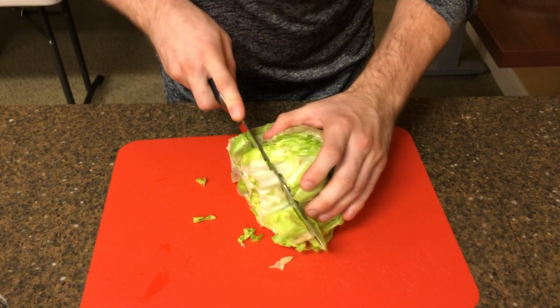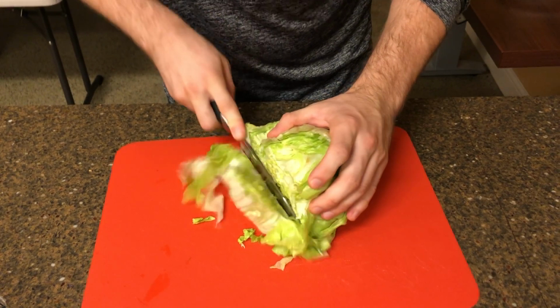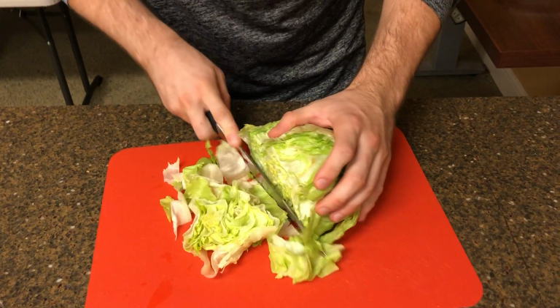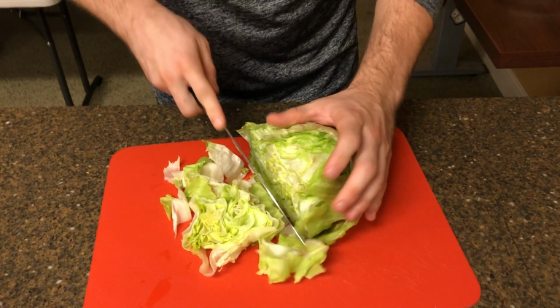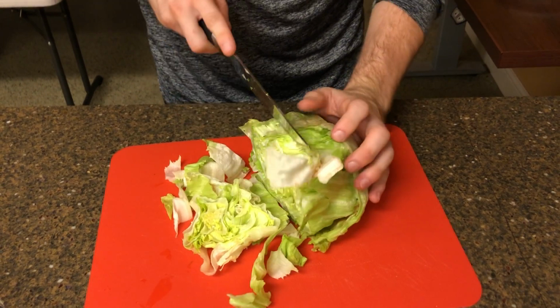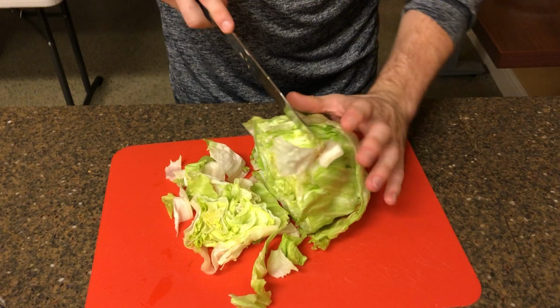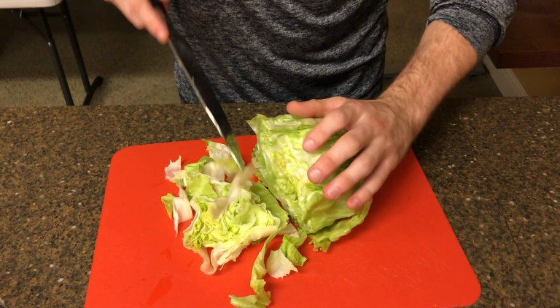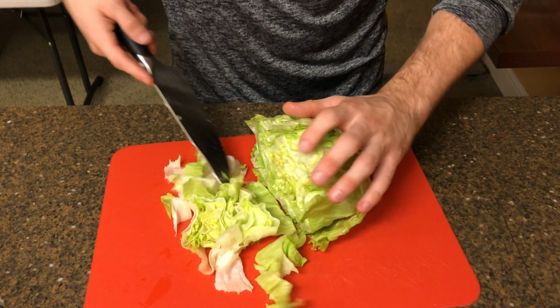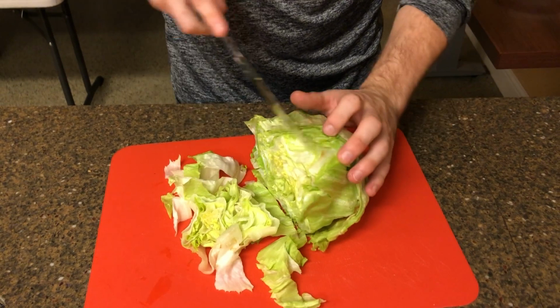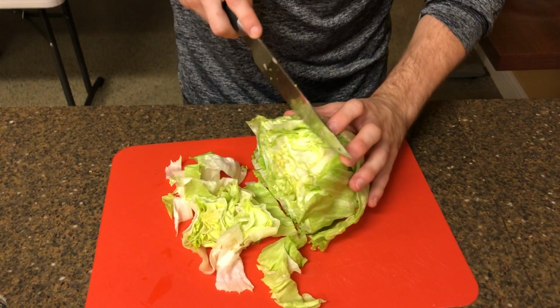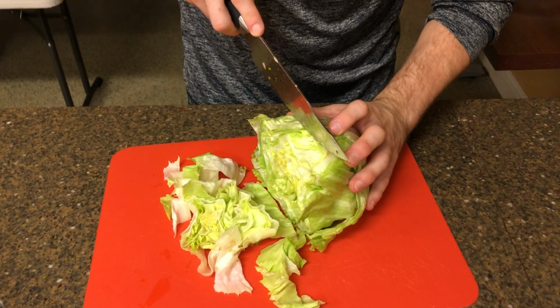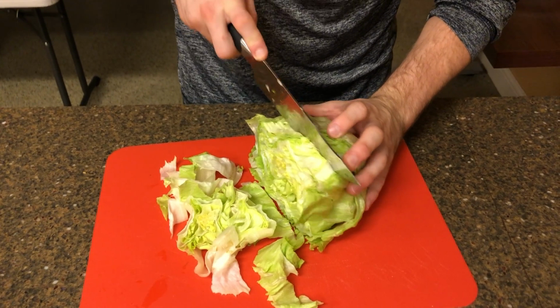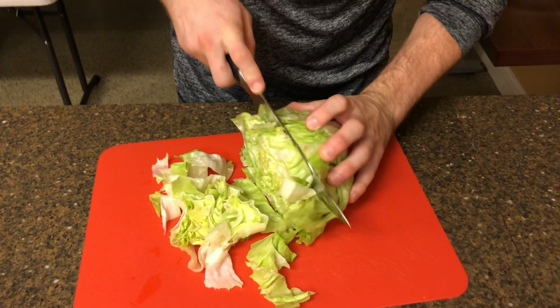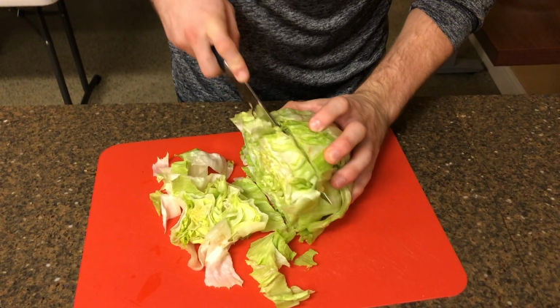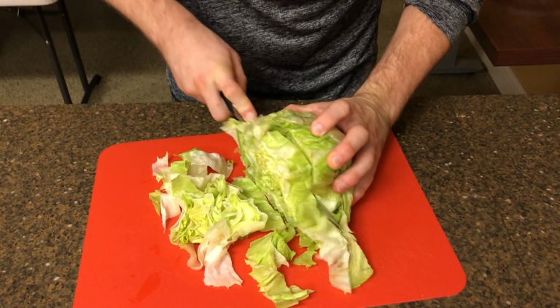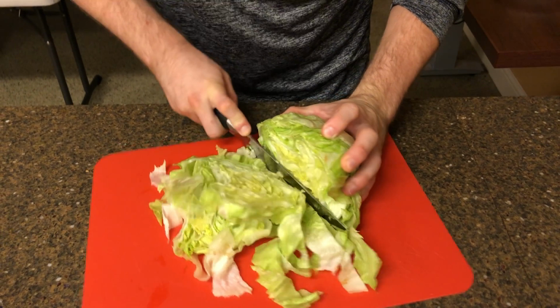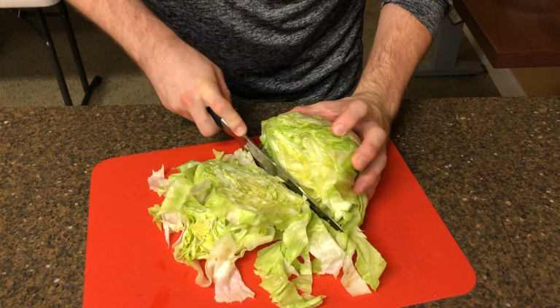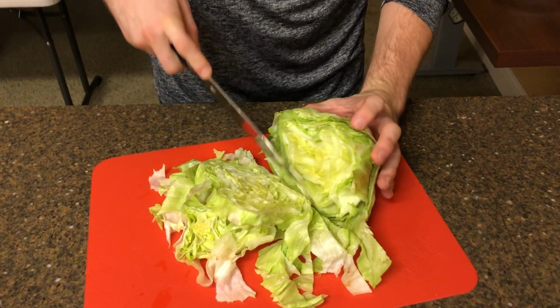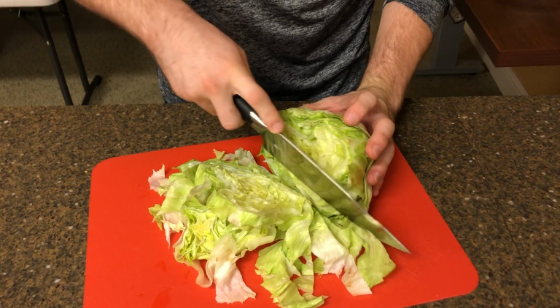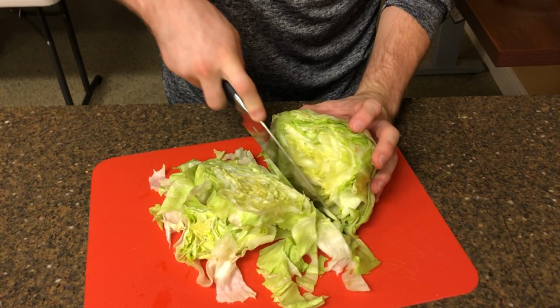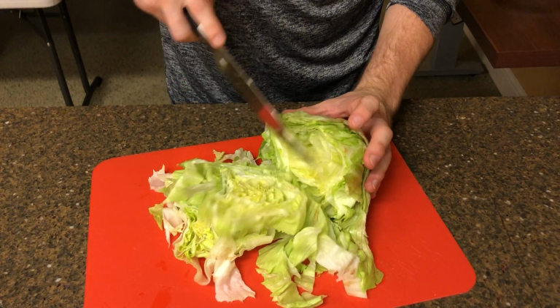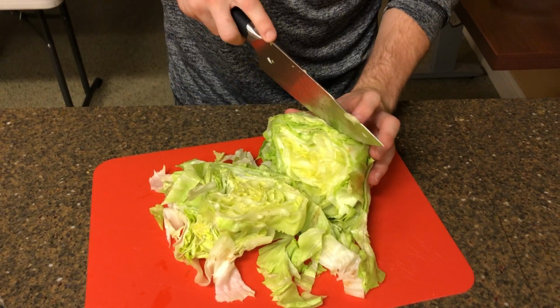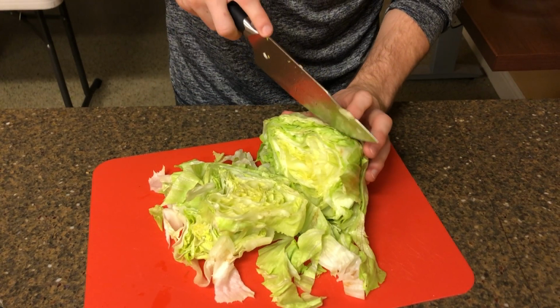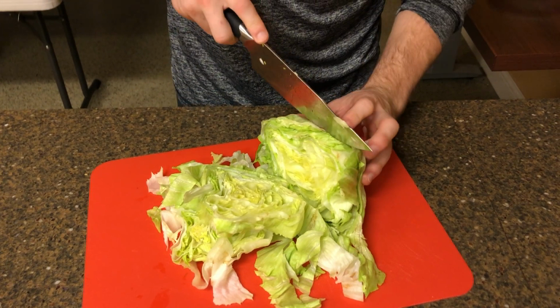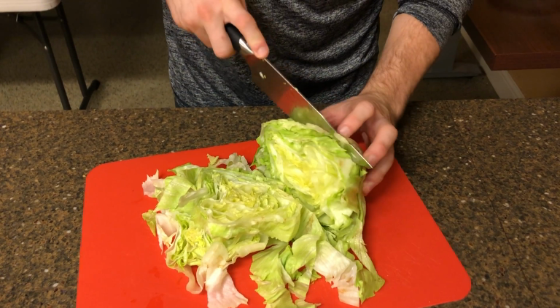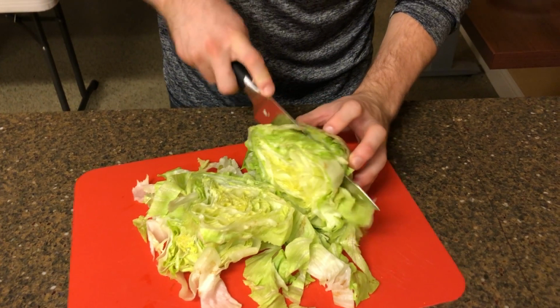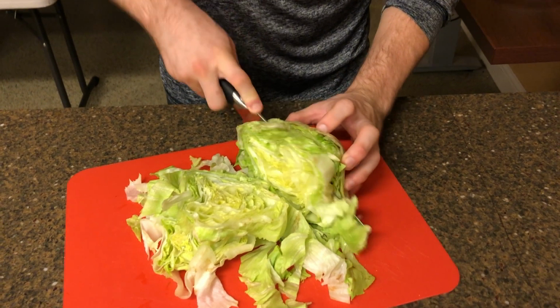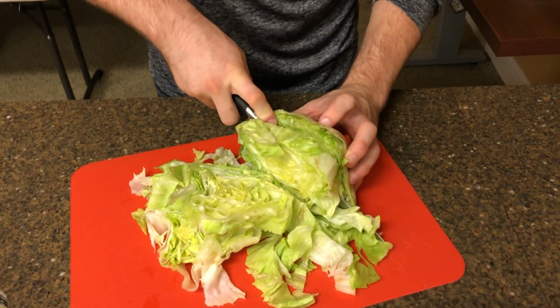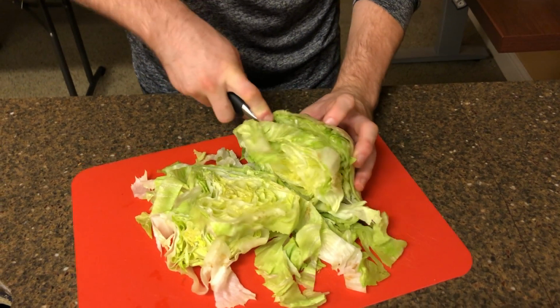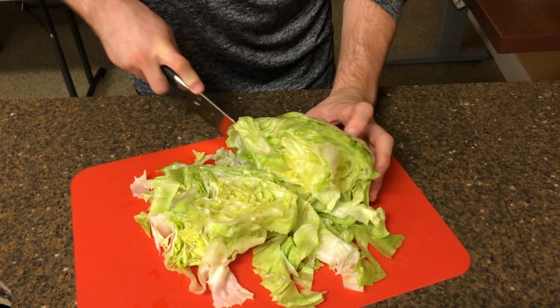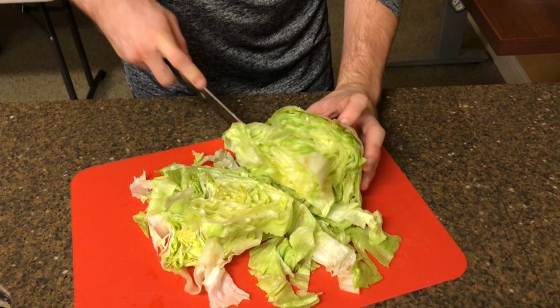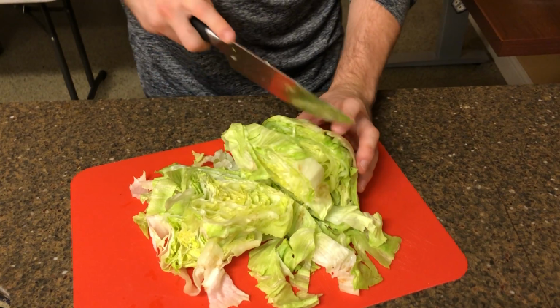You can be generous with what you want to cut and you can choose whichever way you want it. It's lettuce. It's not the star of the show anyway. It's just a vehicle.